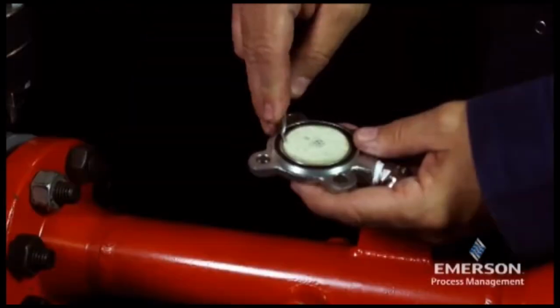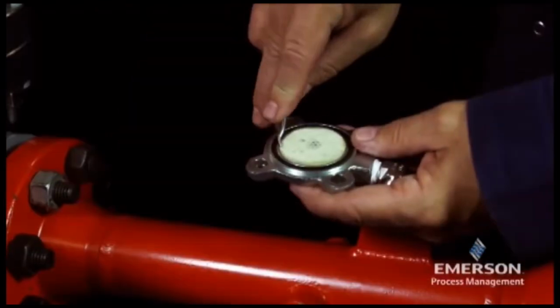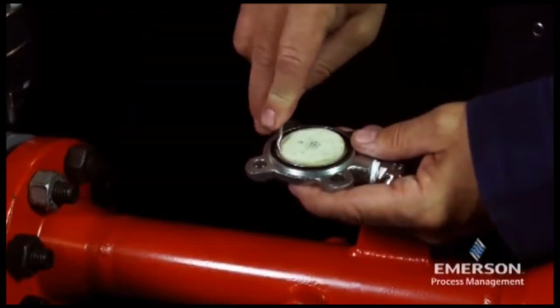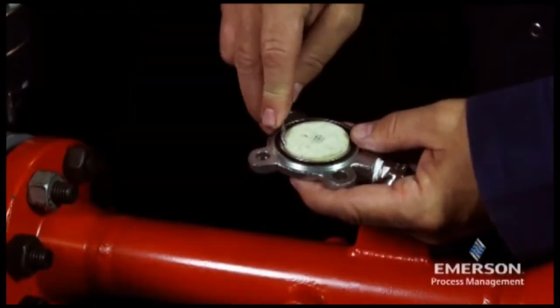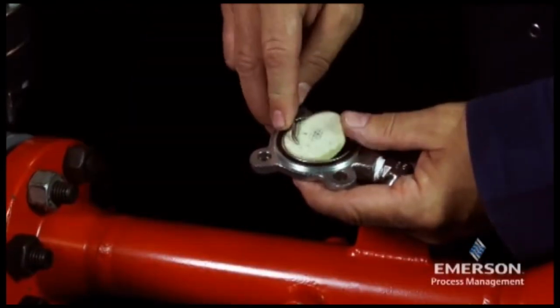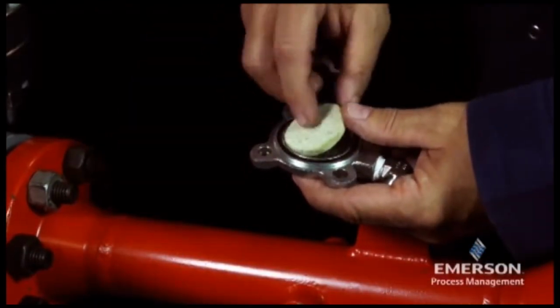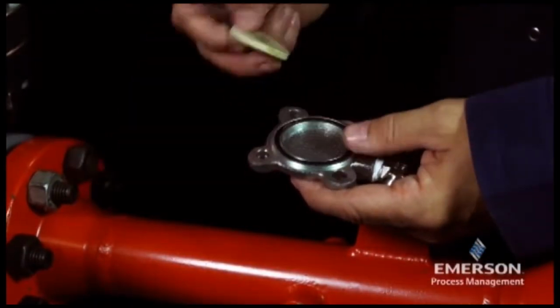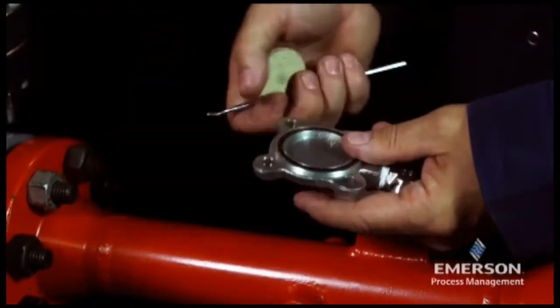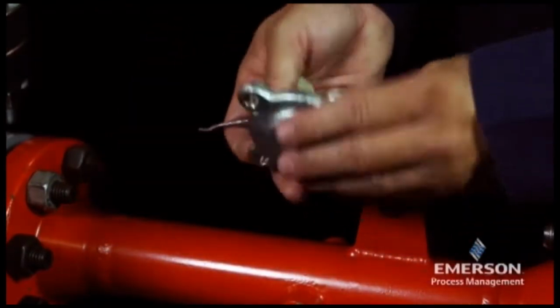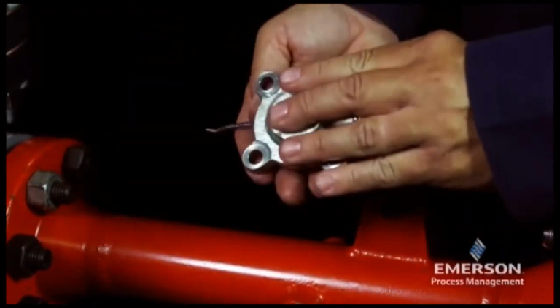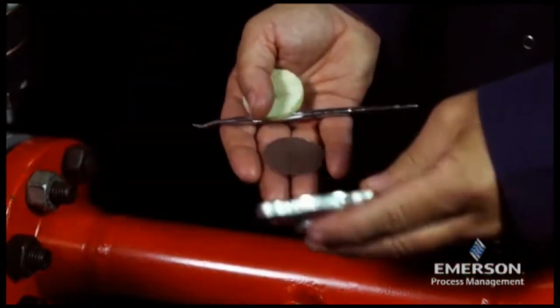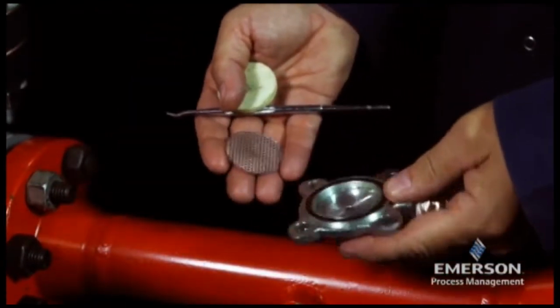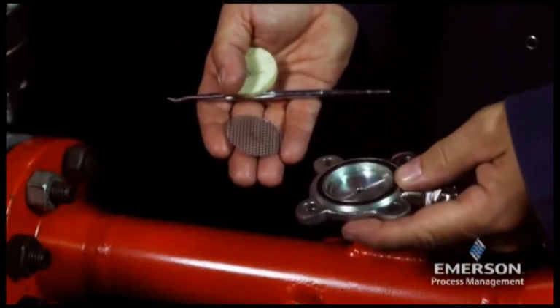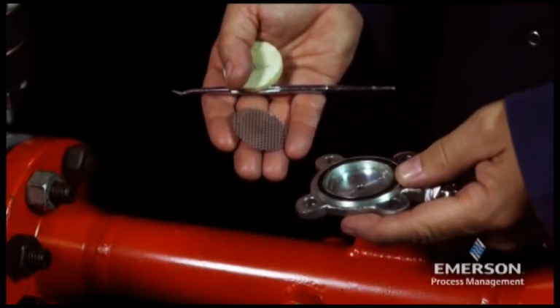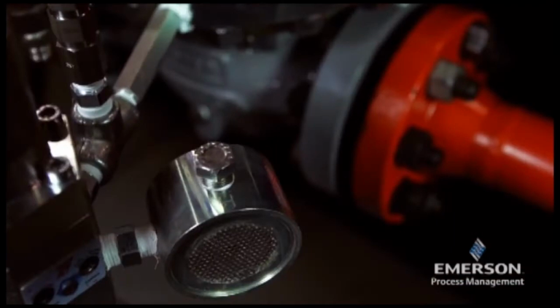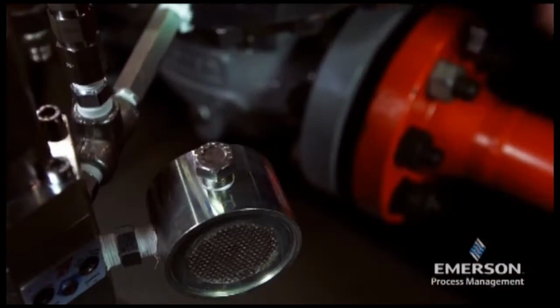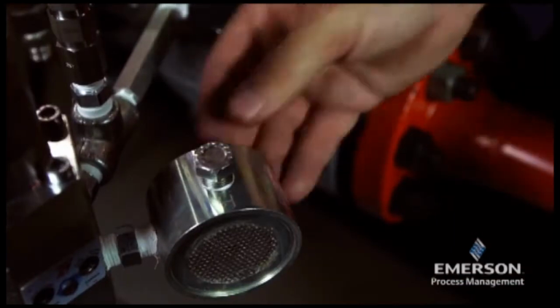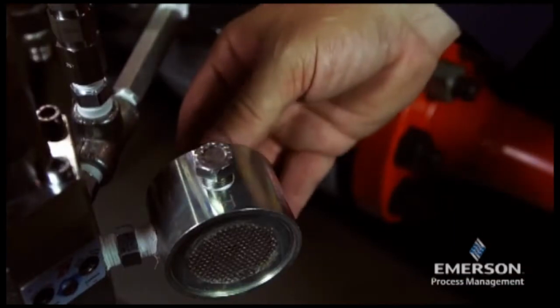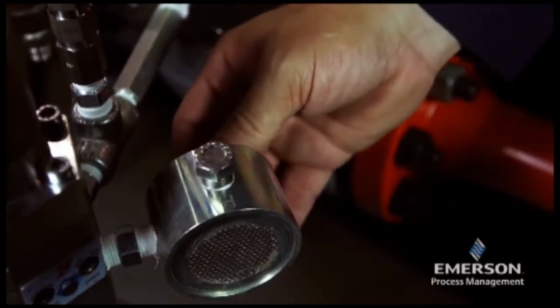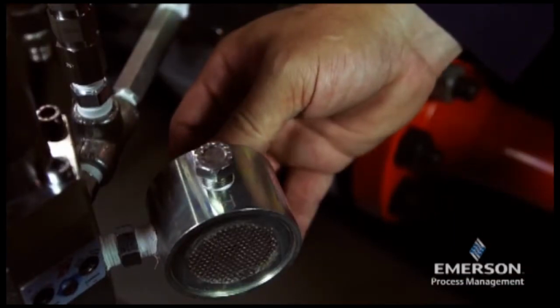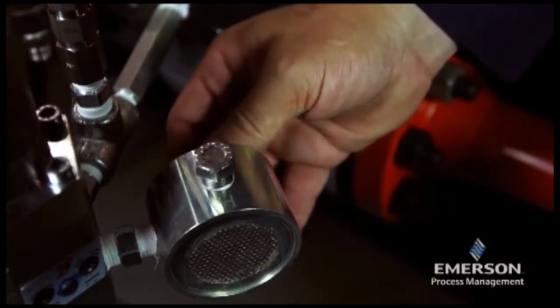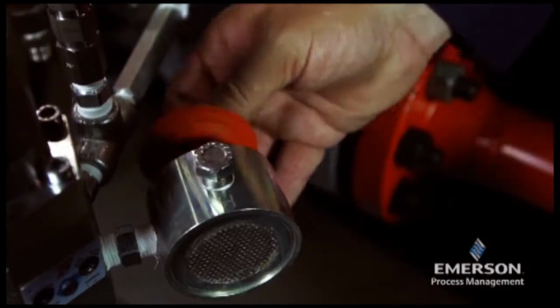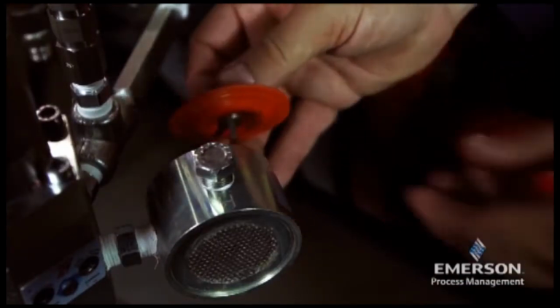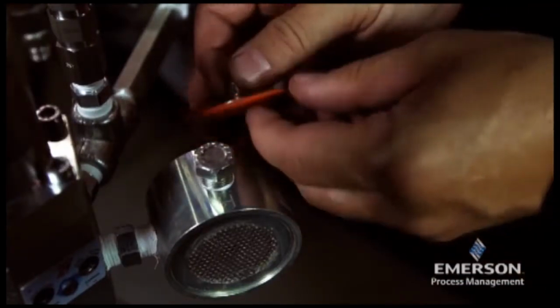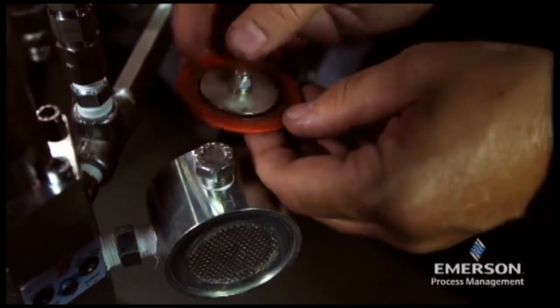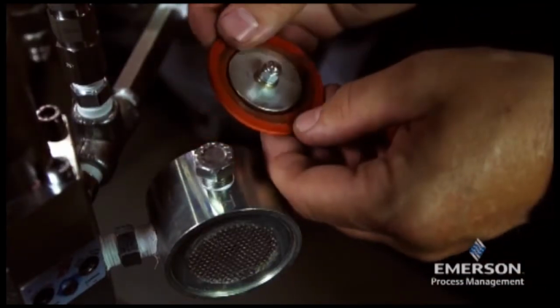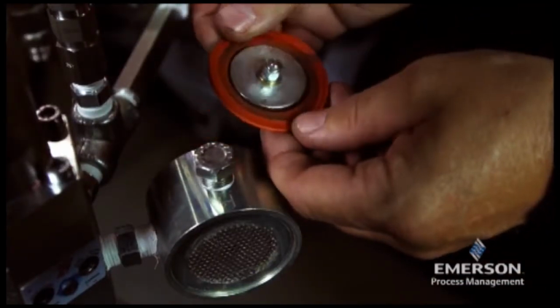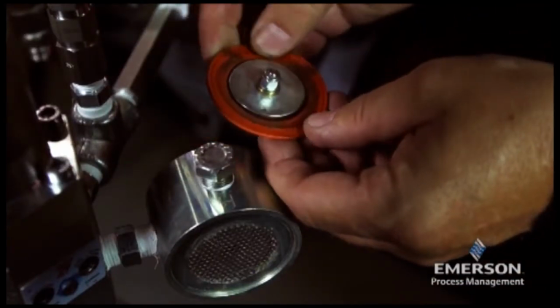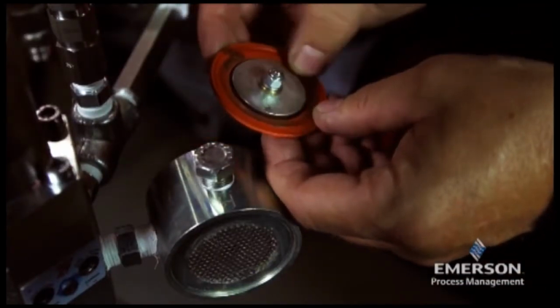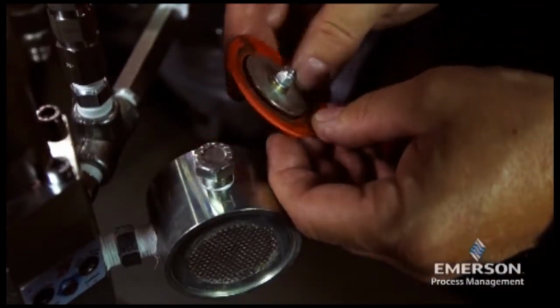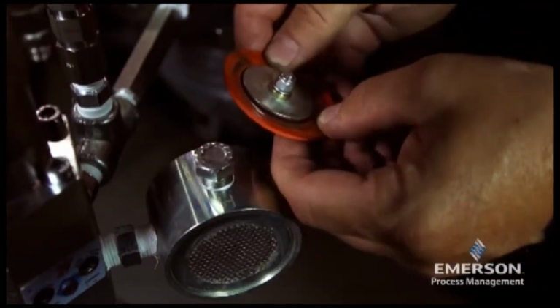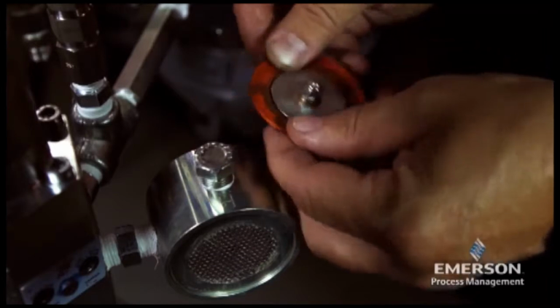Clean the filter net and replace the felt. Inspect the diaphragm for damage or wear and replace if necessary.